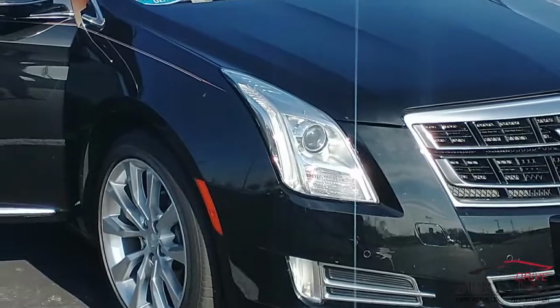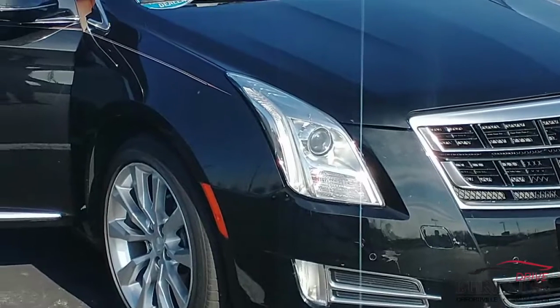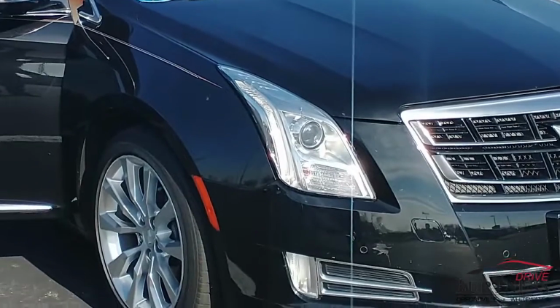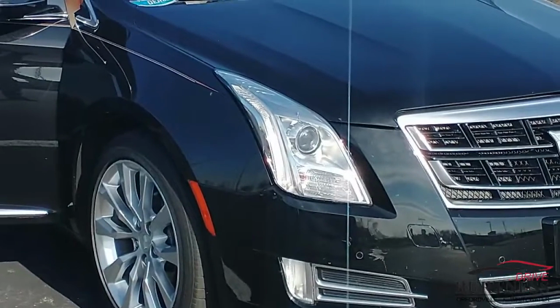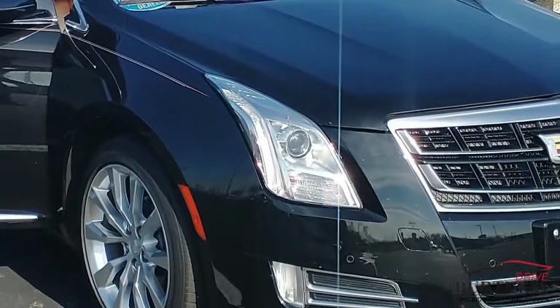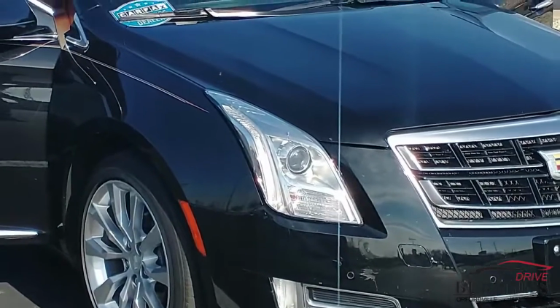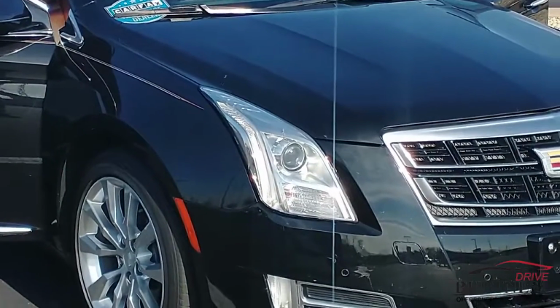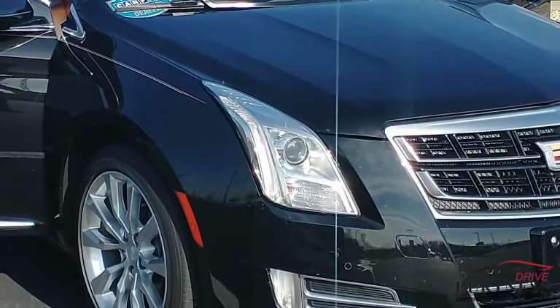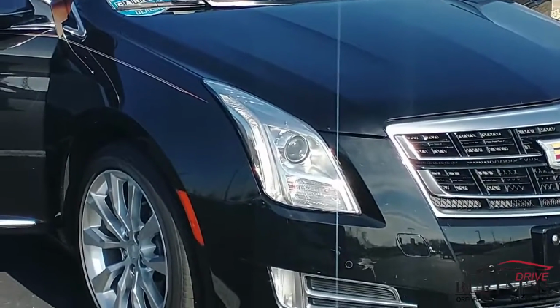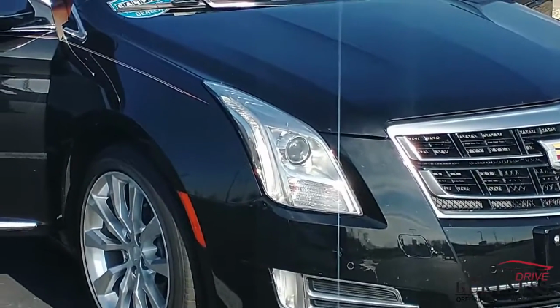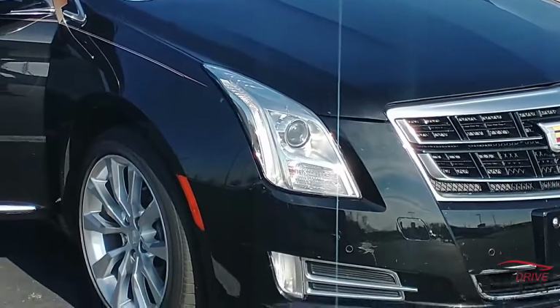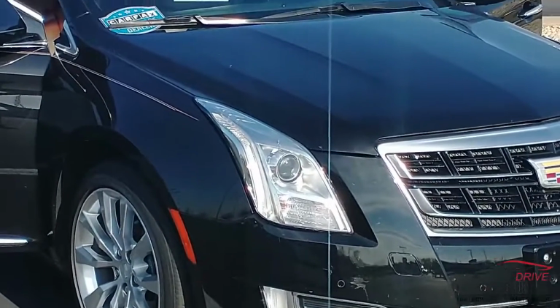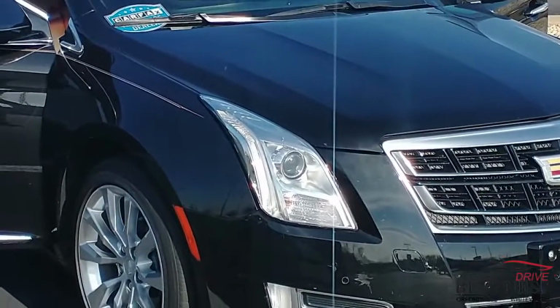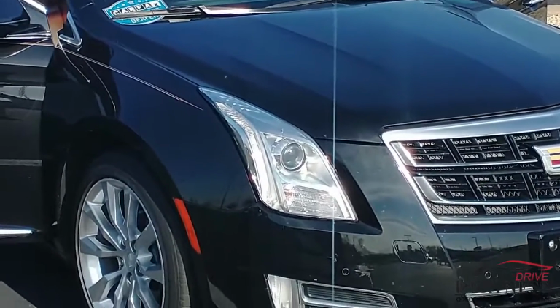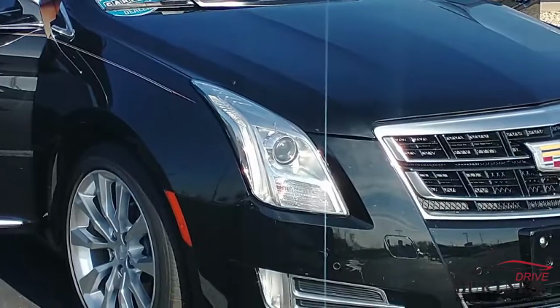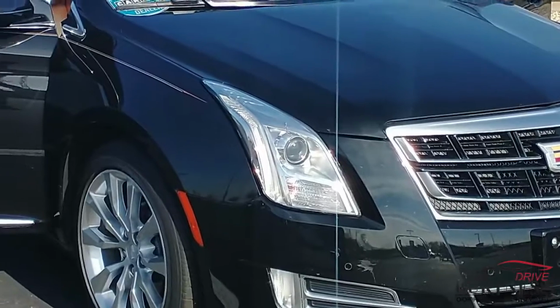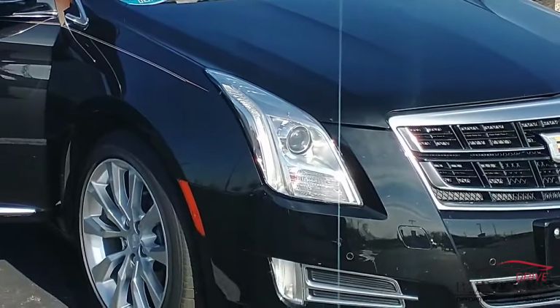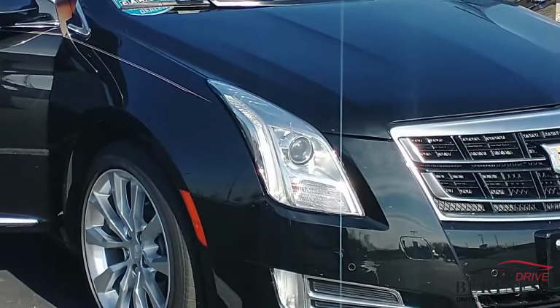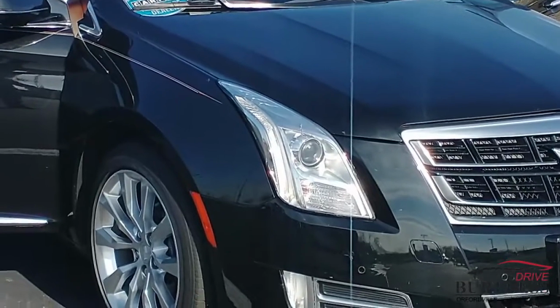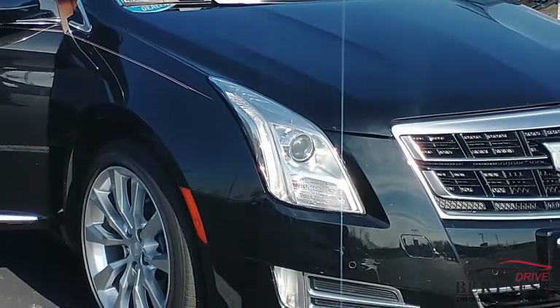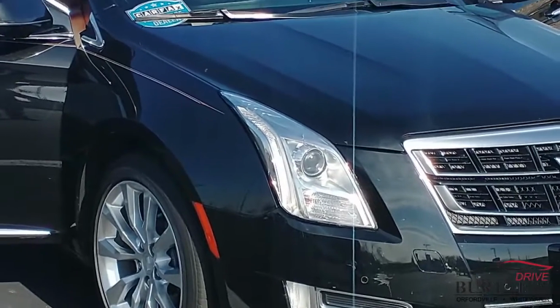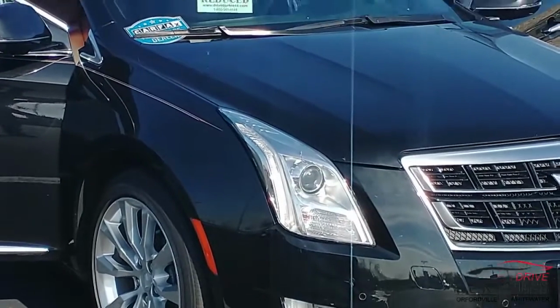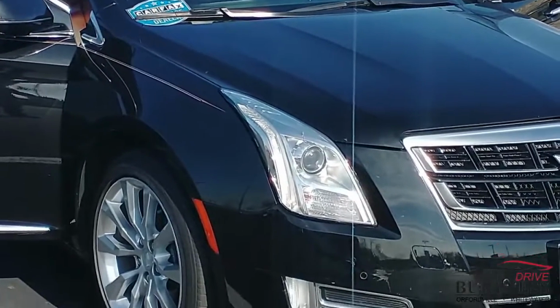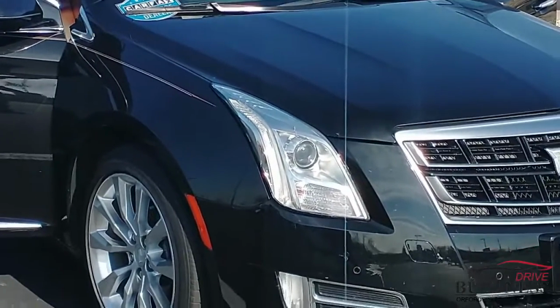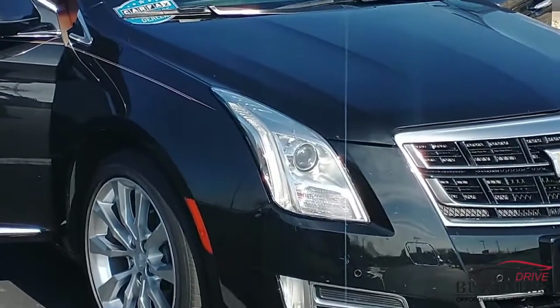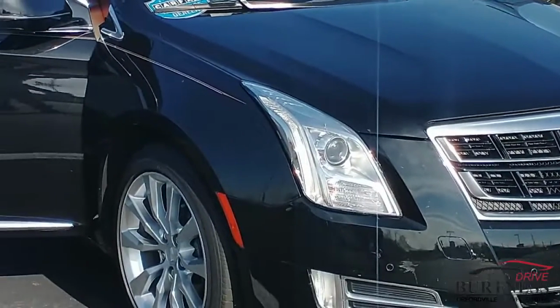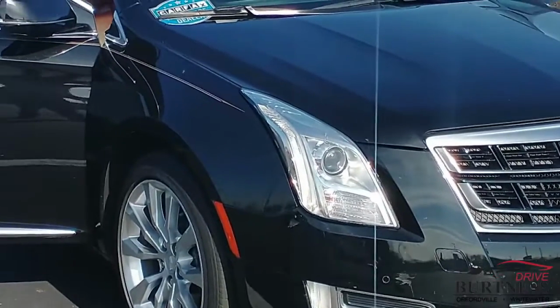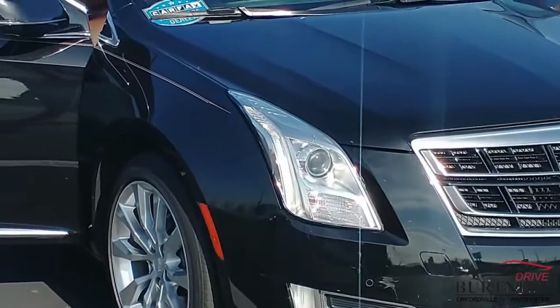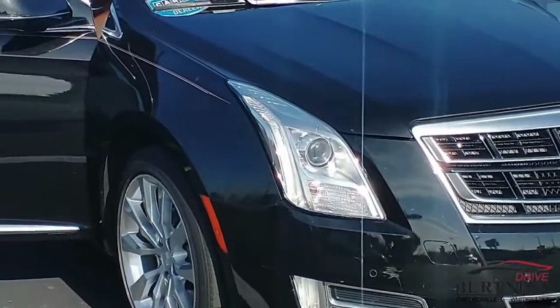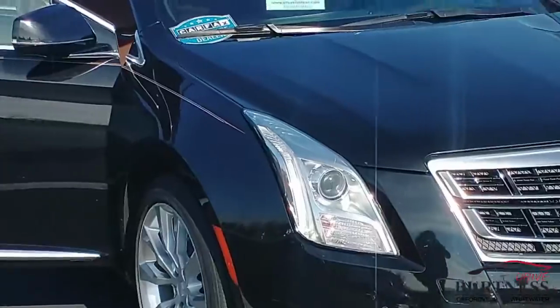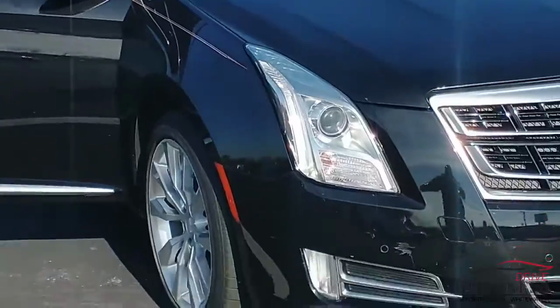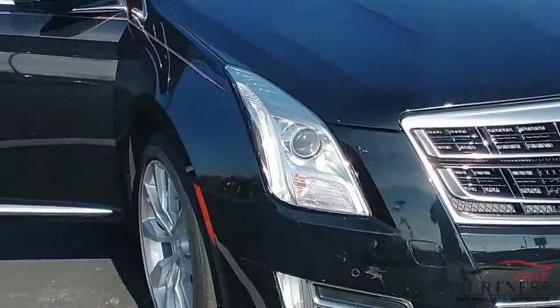Good morning, Matt. My name's Matthew. It's a great name, bud — just want to let you know. I'm here in Orphanville, Wisconsin at Burton's Chevrolet. Just want to go ahead and show you this 2016 Cadillac XTS.